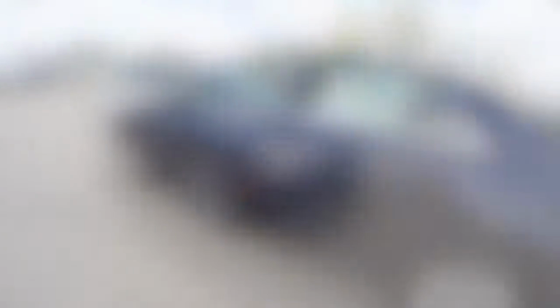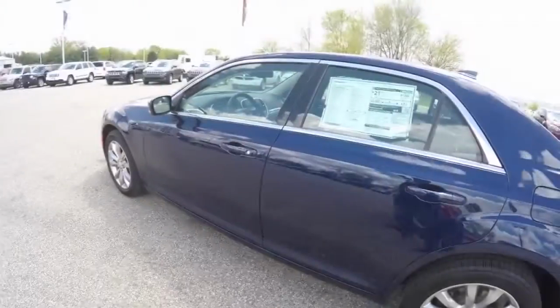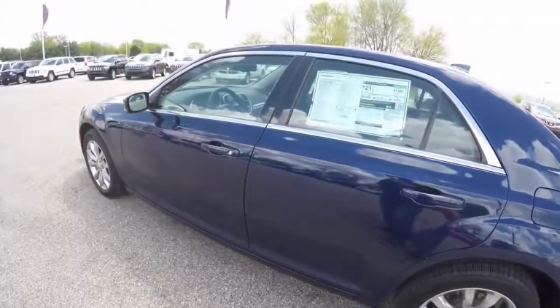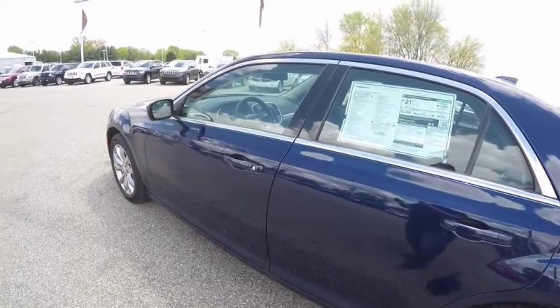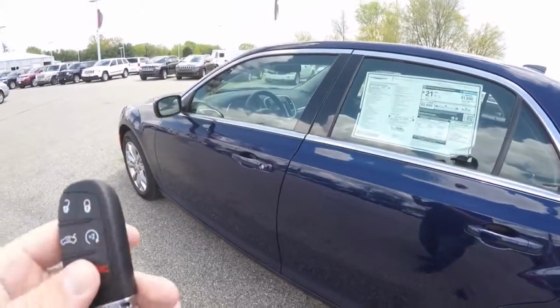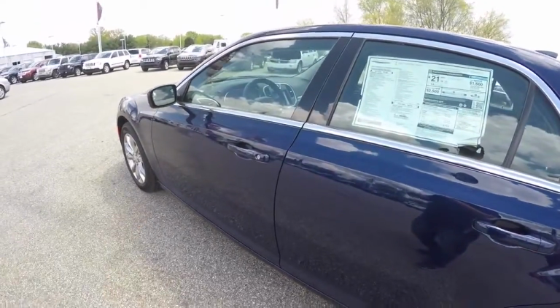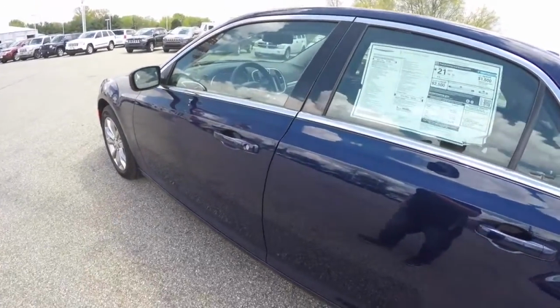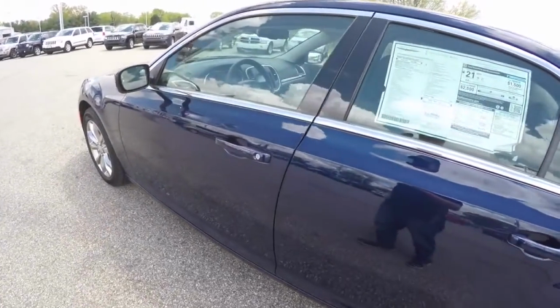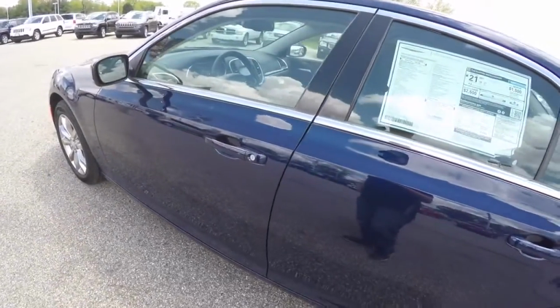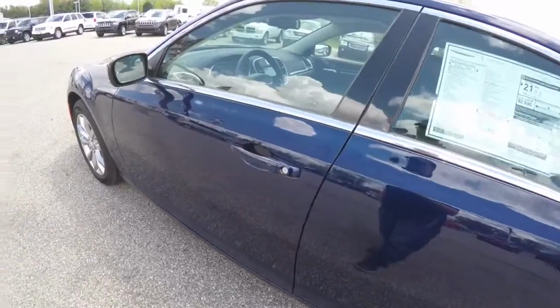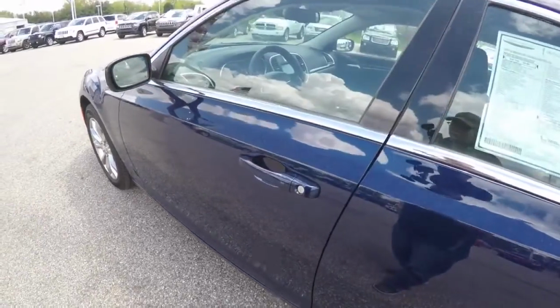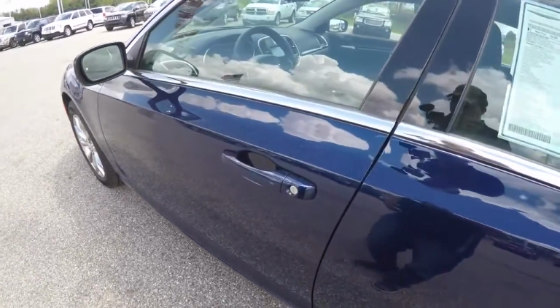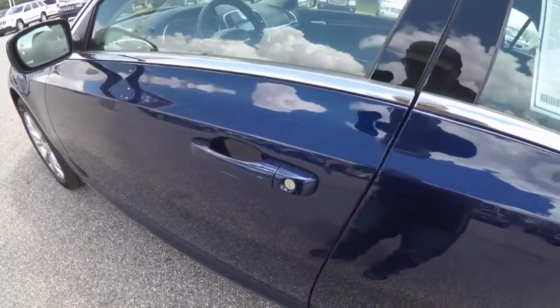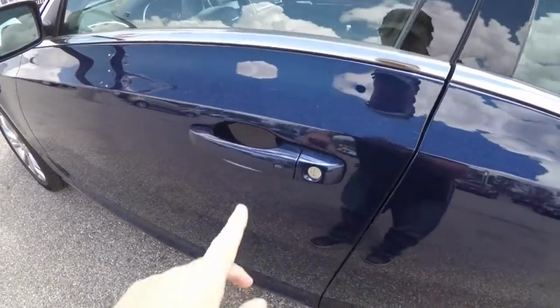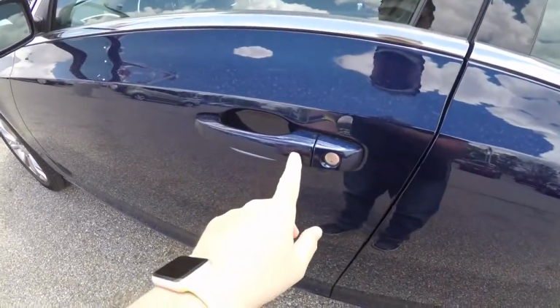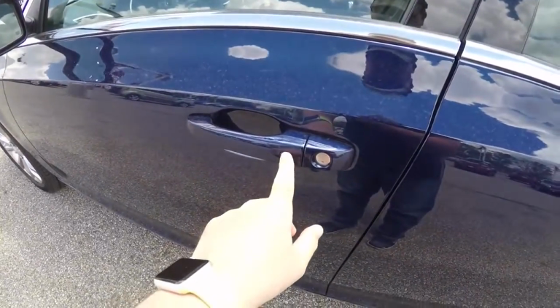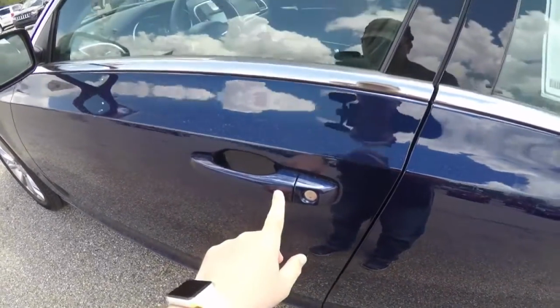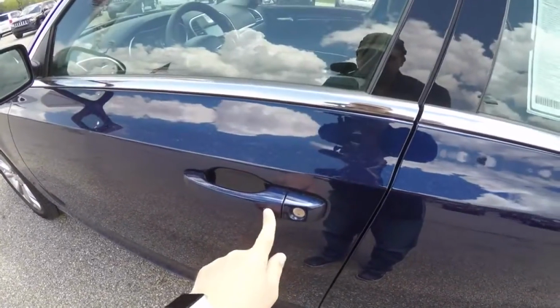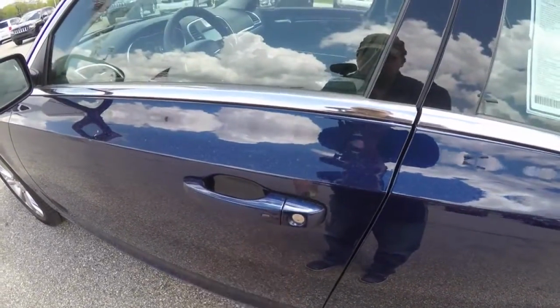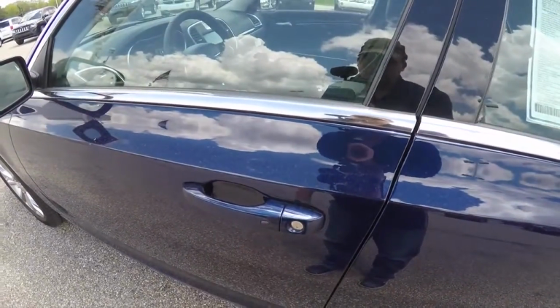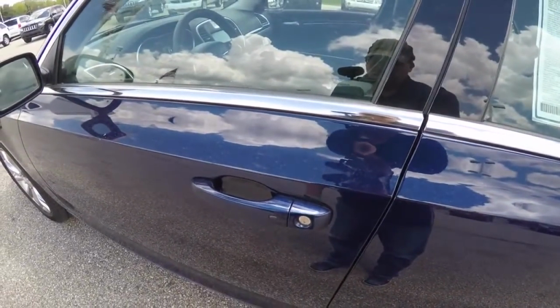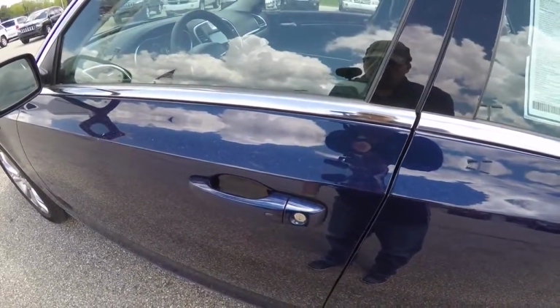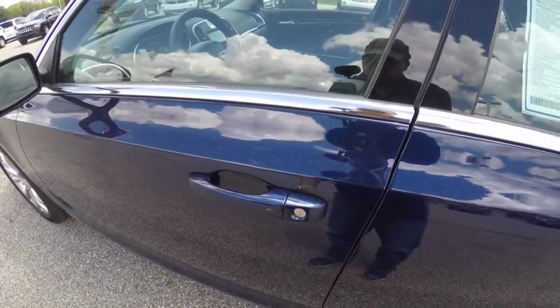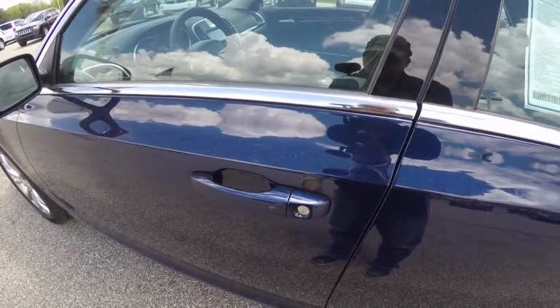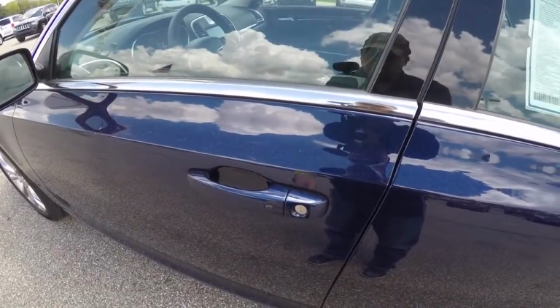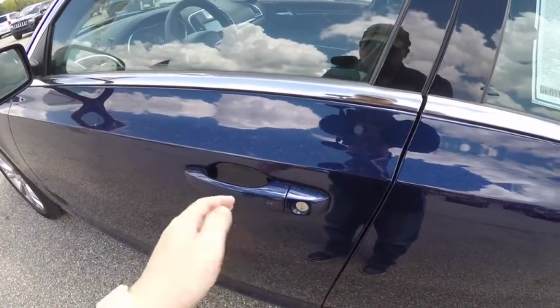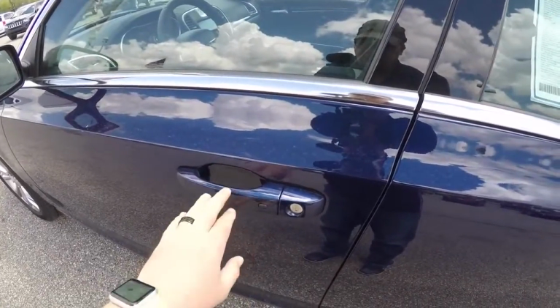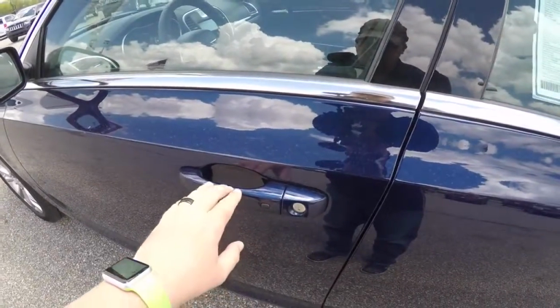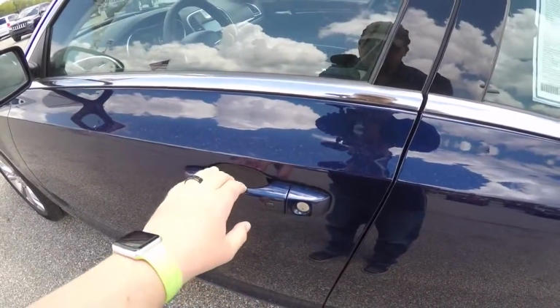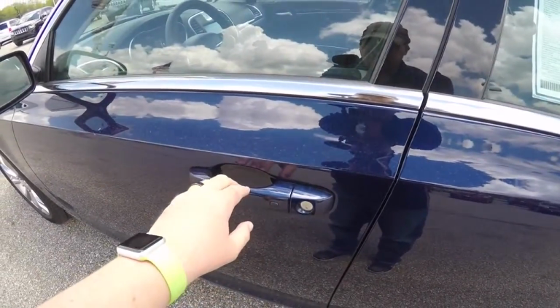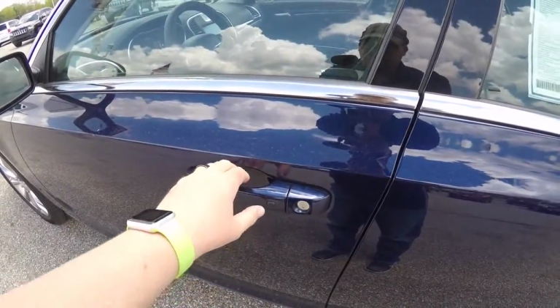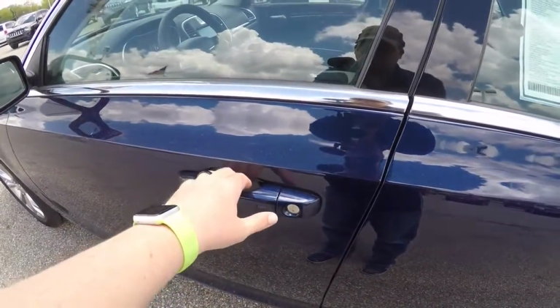To utilize the keyless enter and go, just keep the key fob in your purse or pocket. To lock the vehicle, locate the black button on the door handle. To unlock, just grab the handle as you would to open it — touch sensors will unlock the vehicle.